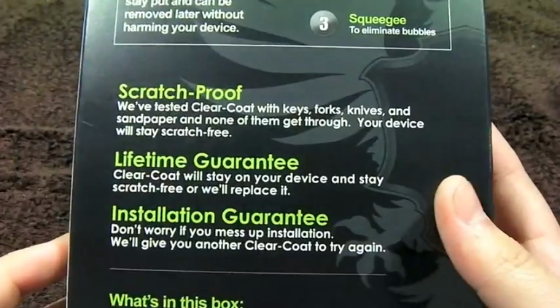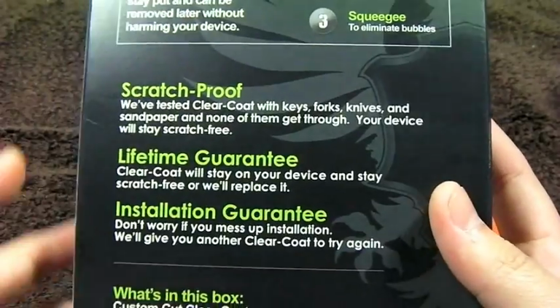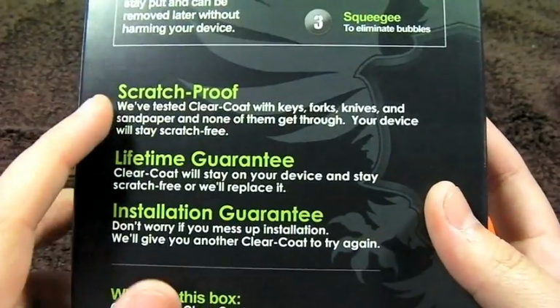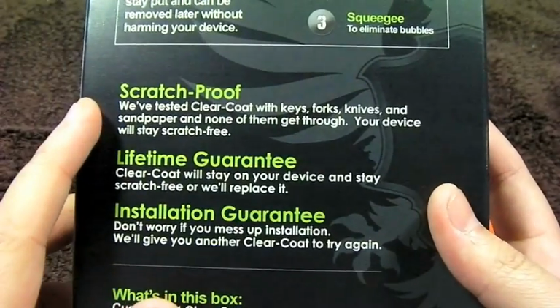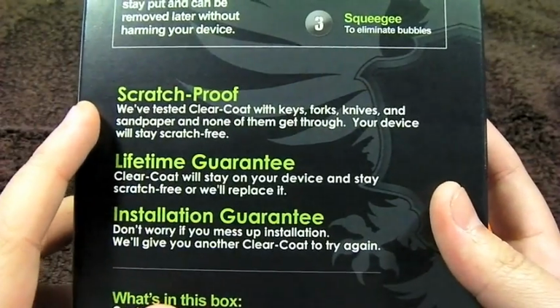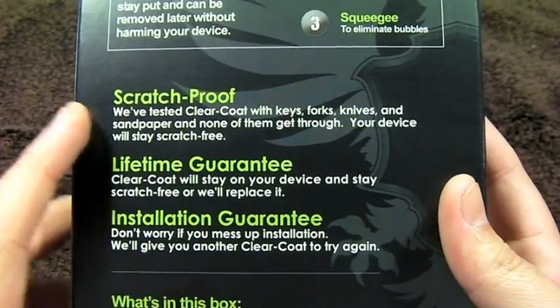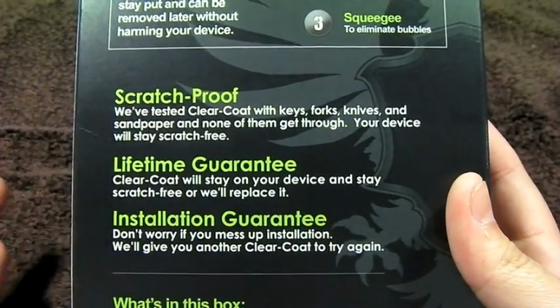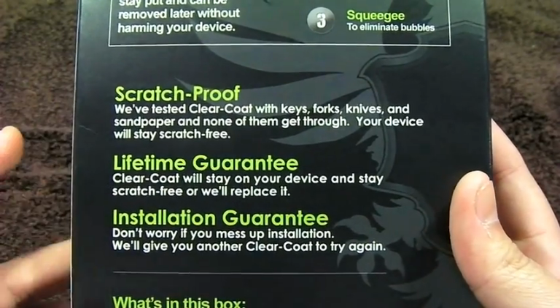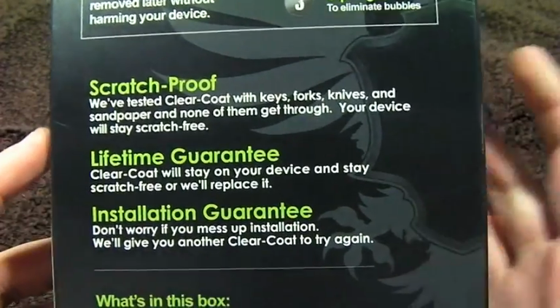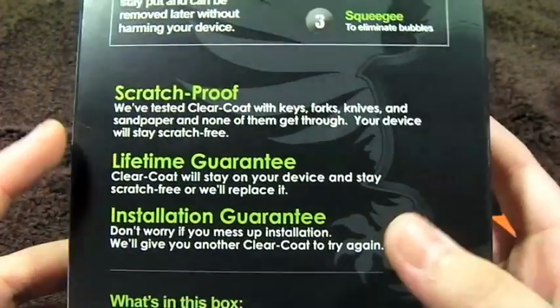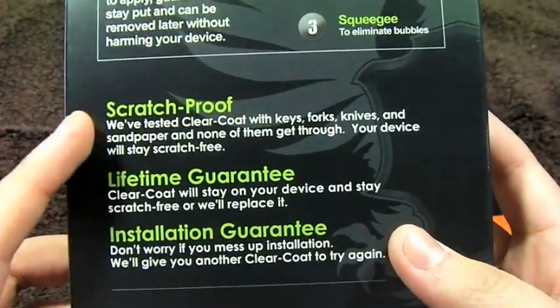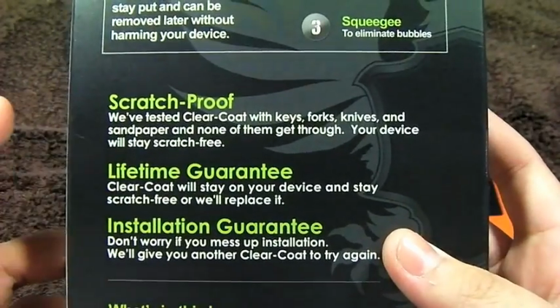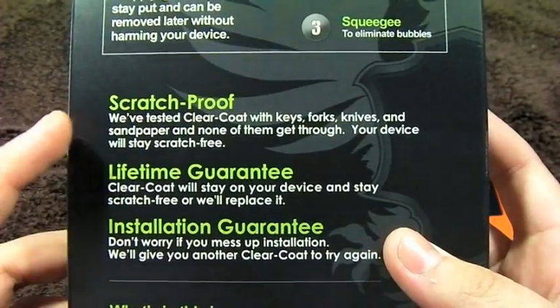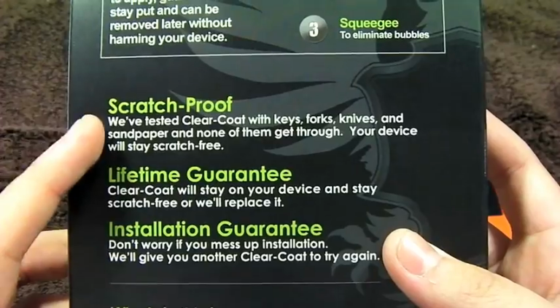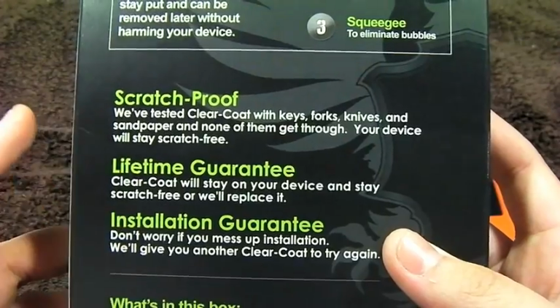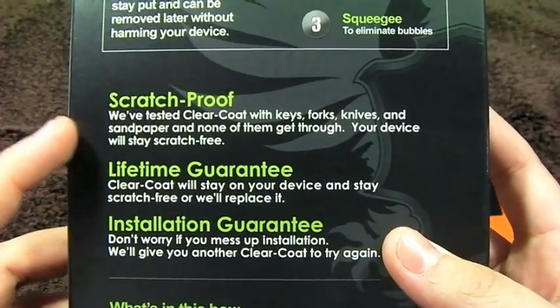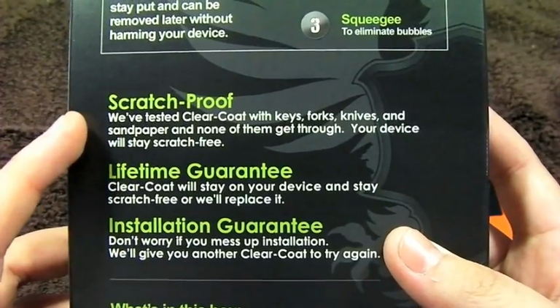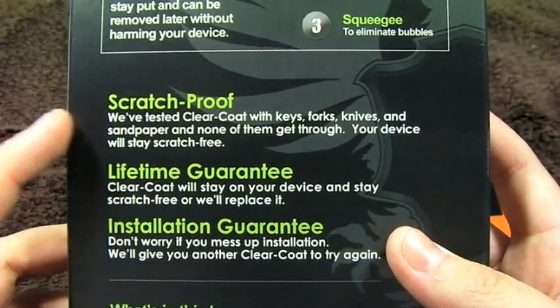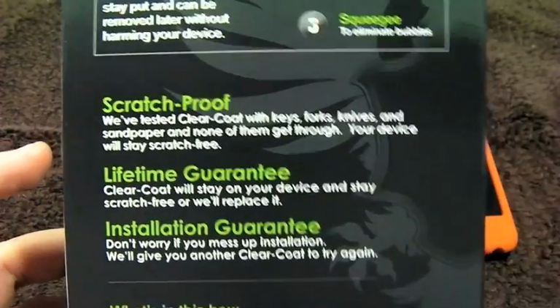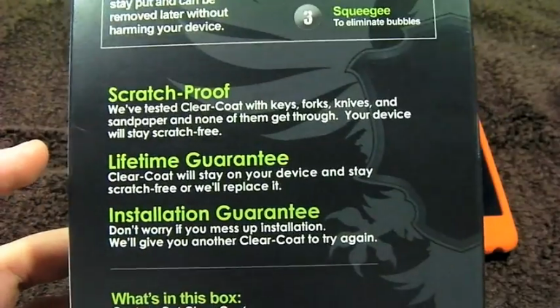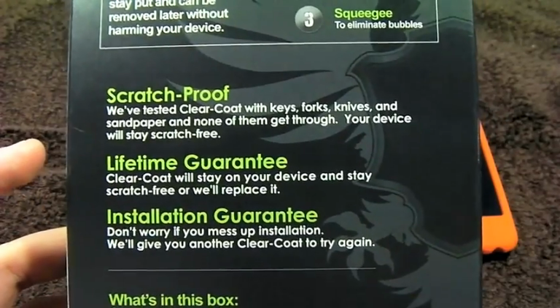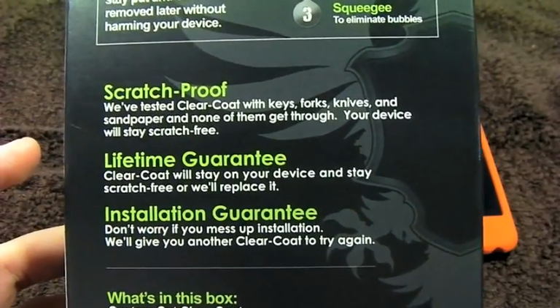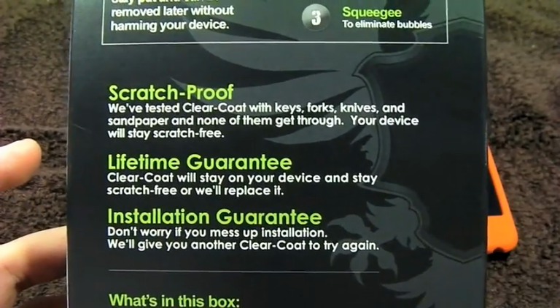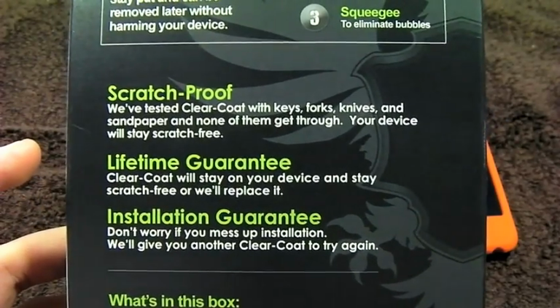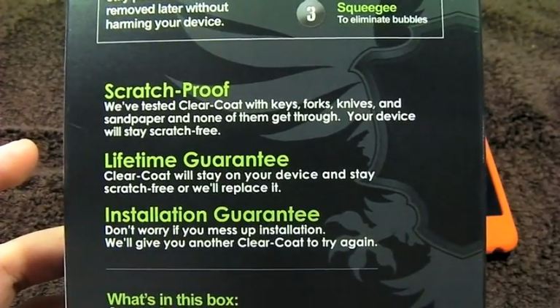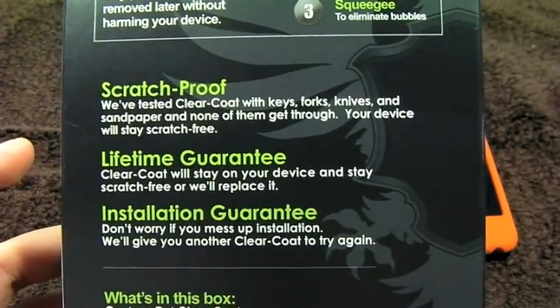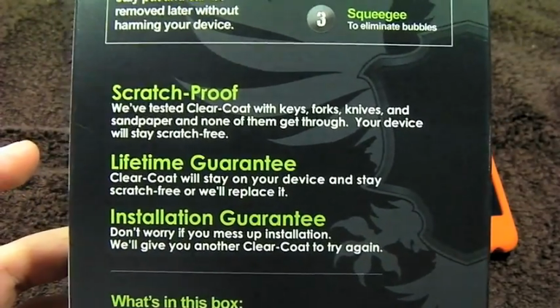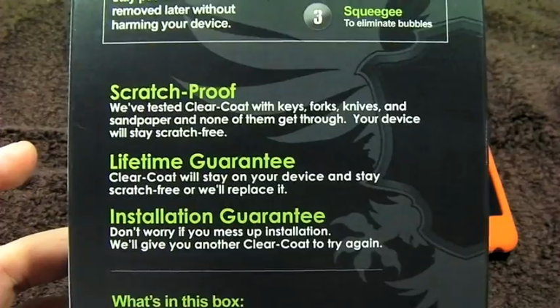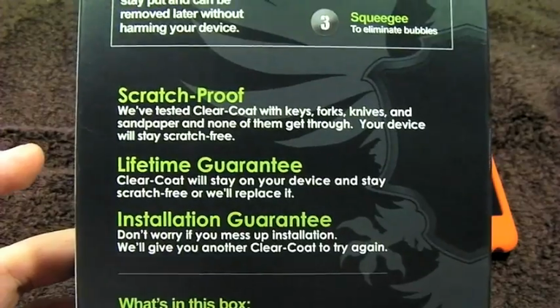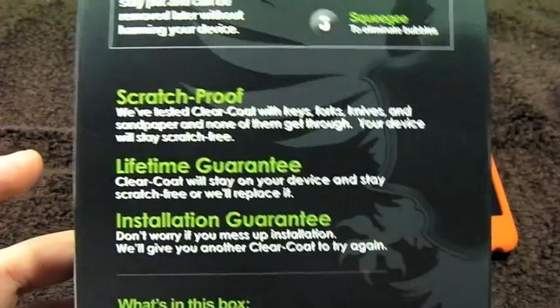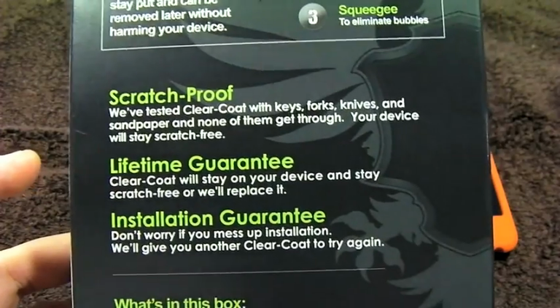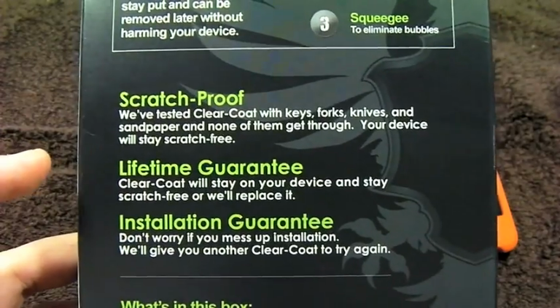It says that this is scratch proof, which is always great. Basically this is why you're going to get this product — to prevent scratches for your iPod. And usually you'd get this because you don't want to use a case, and you want to keep the slim form factor of the iPod while protecting it.